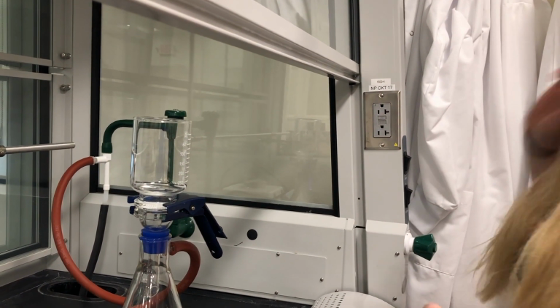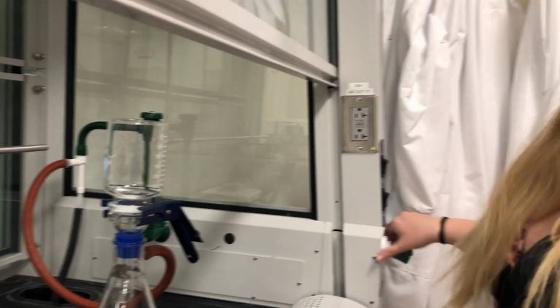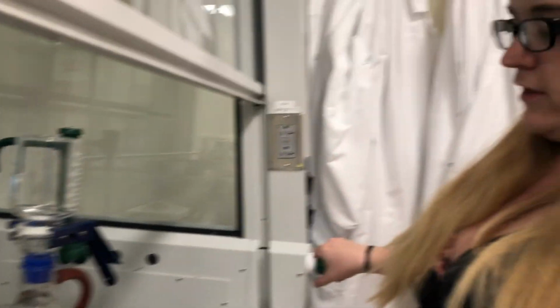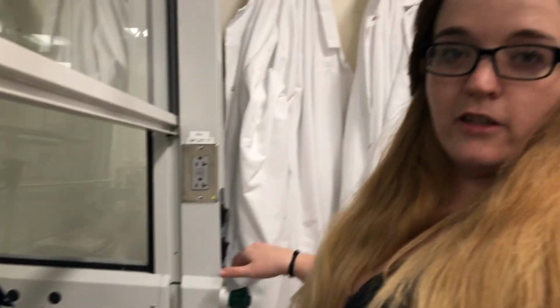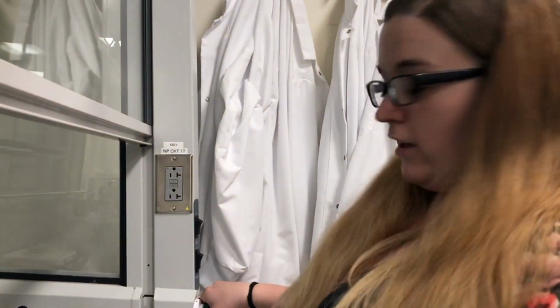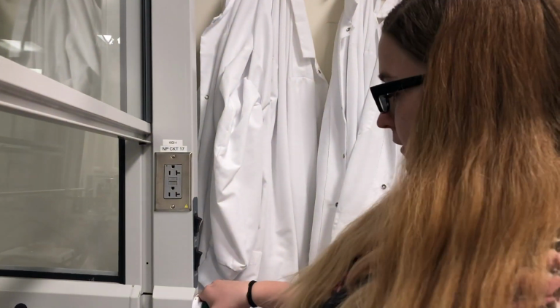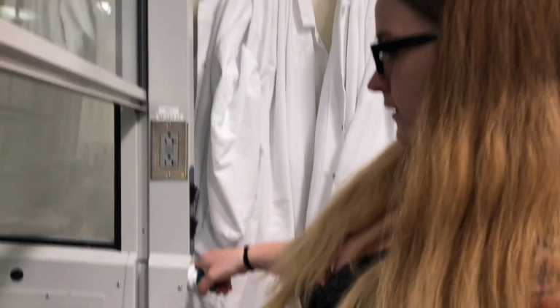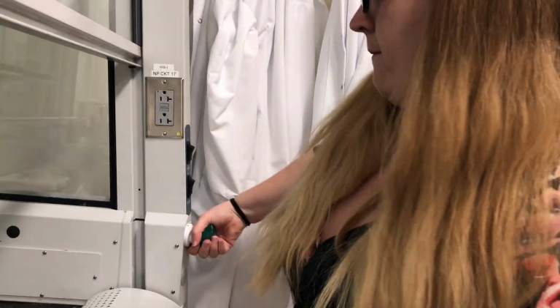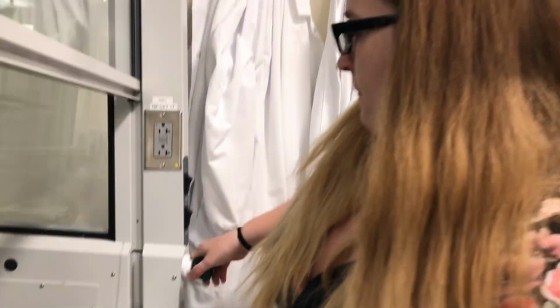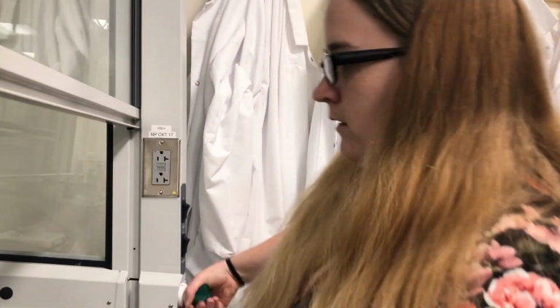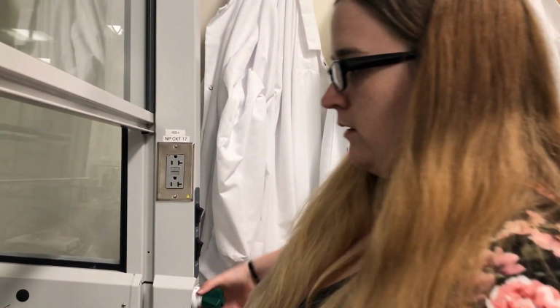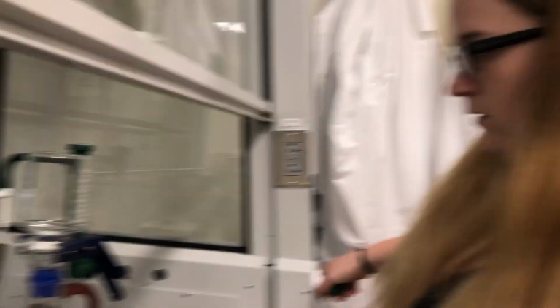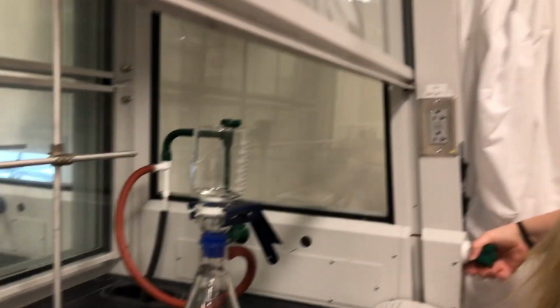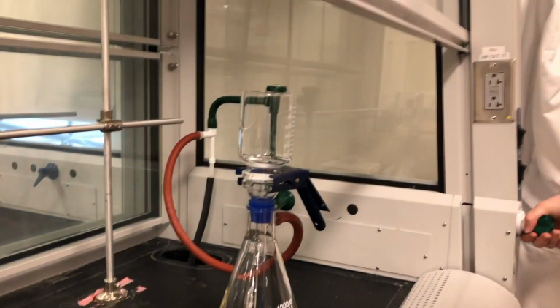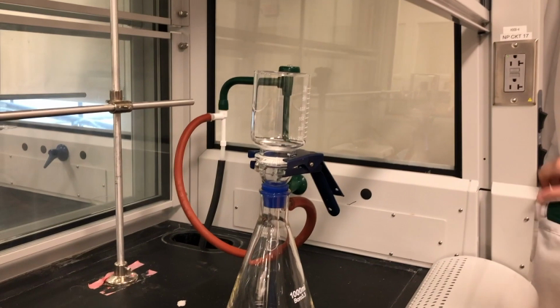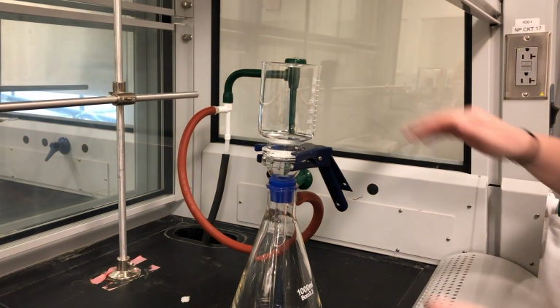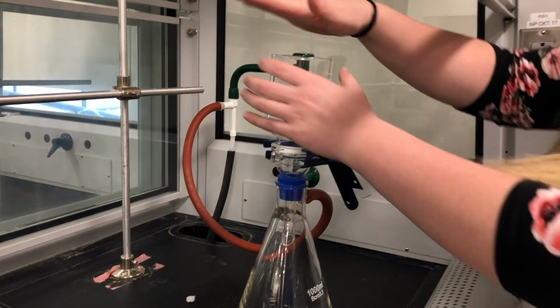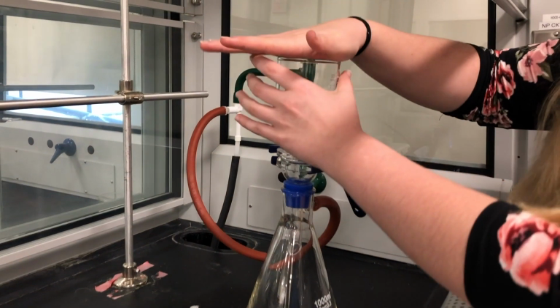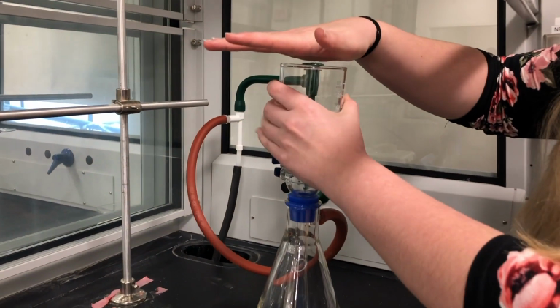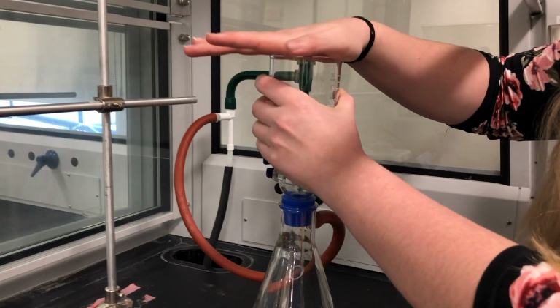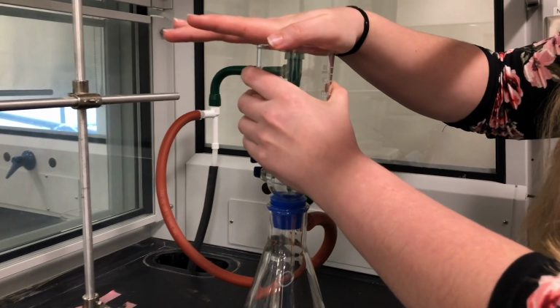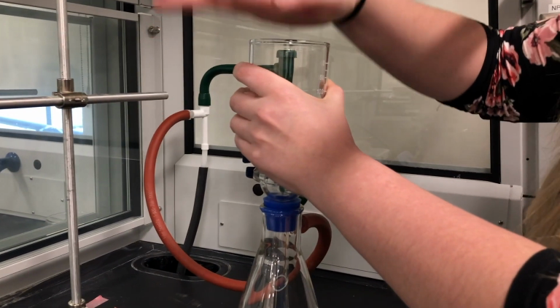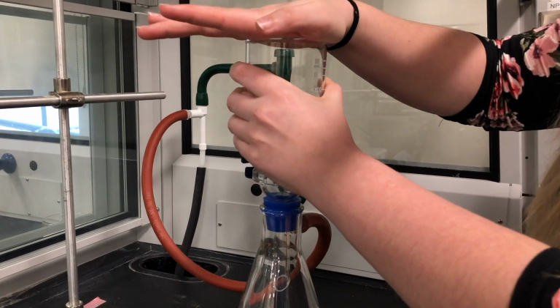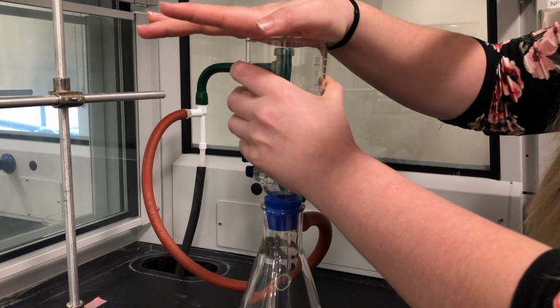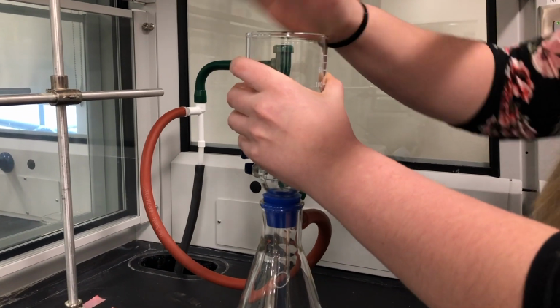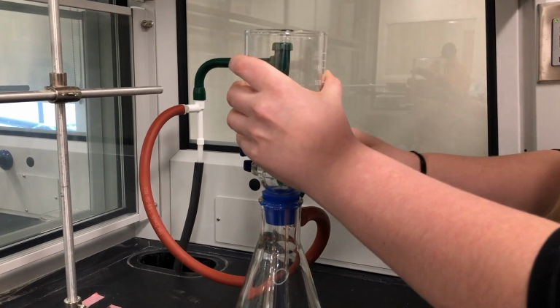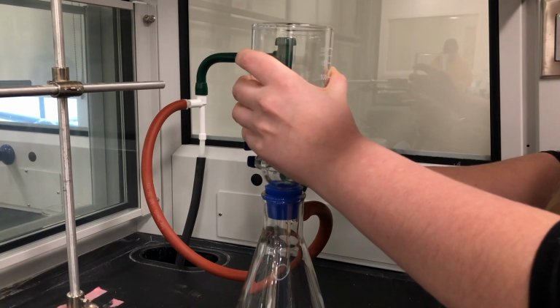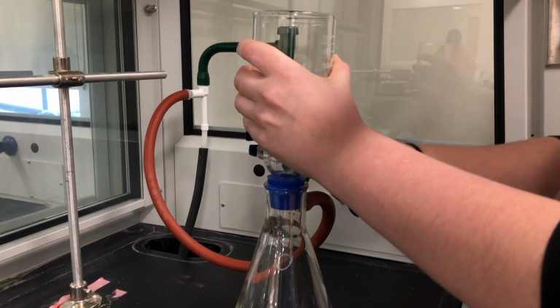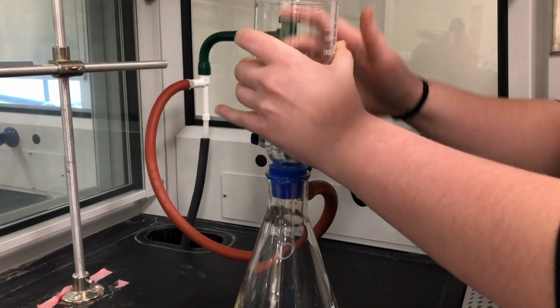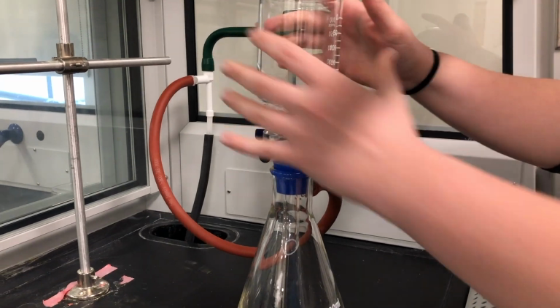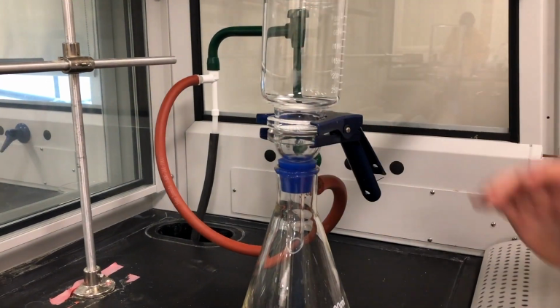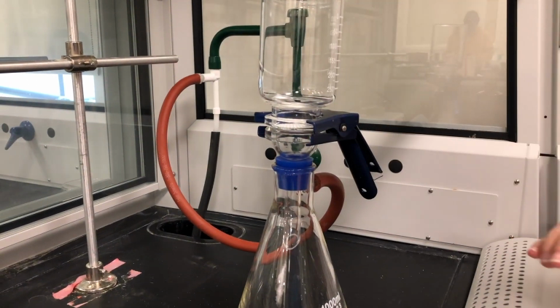Then you're going to turn on the hose and just test to make sure you're getting a vacuum seal — which is good.